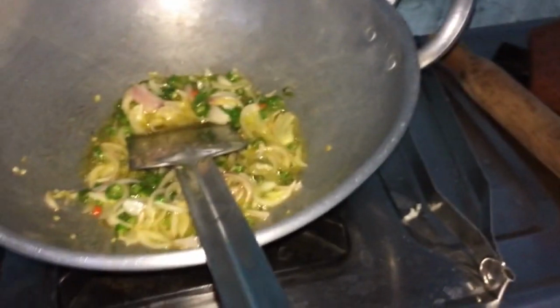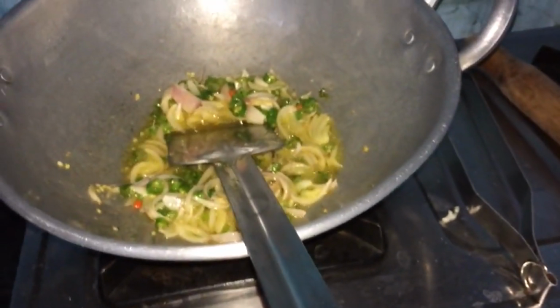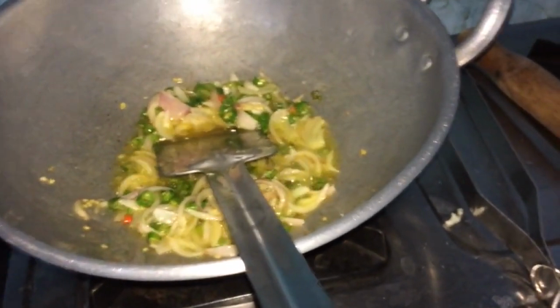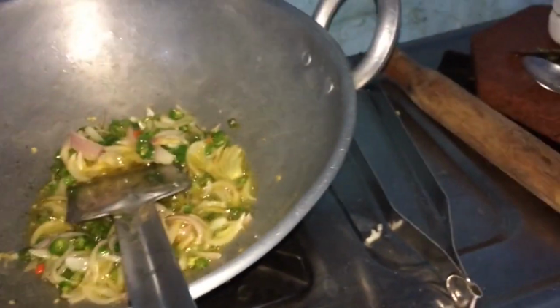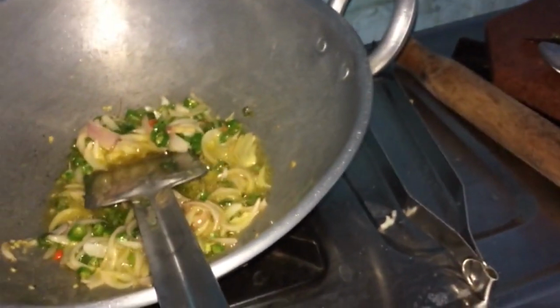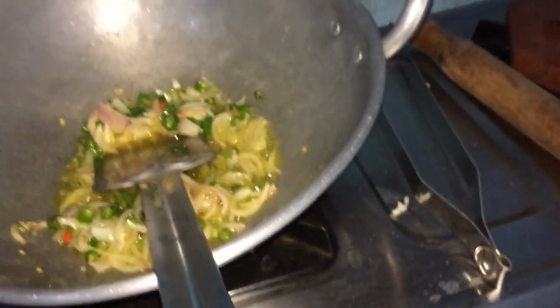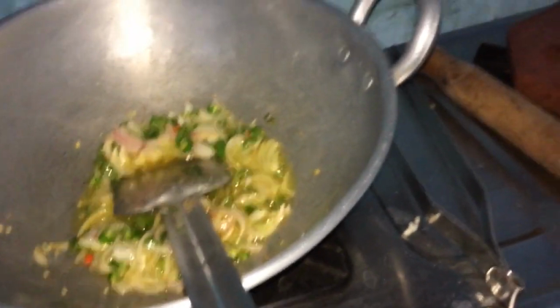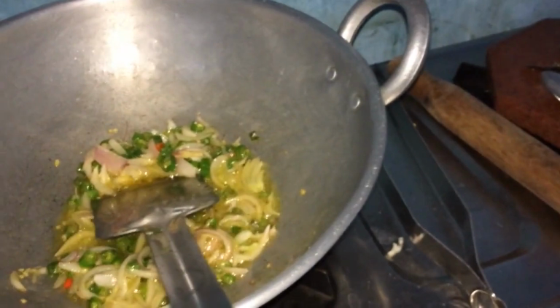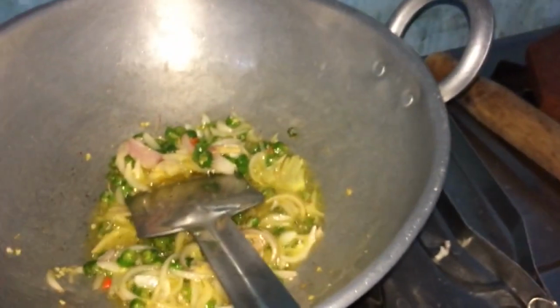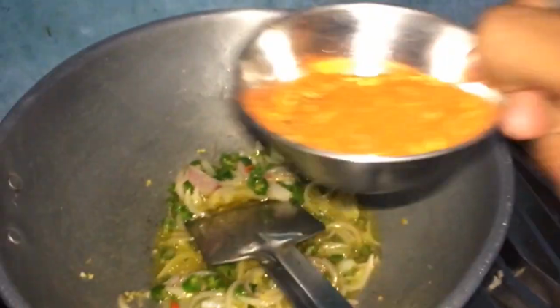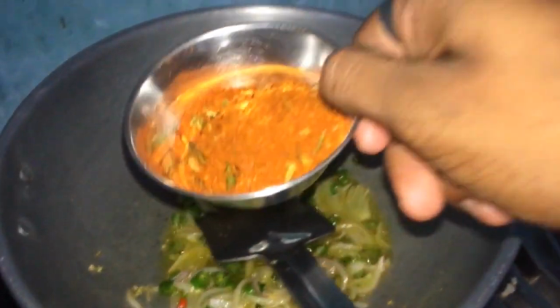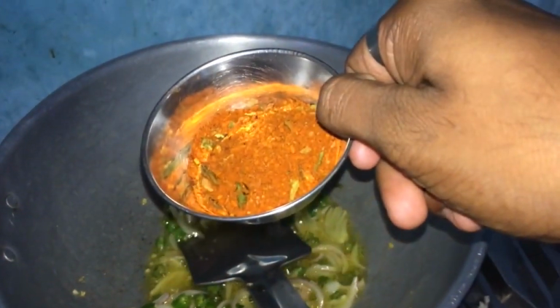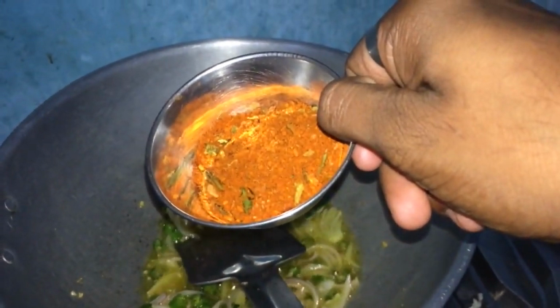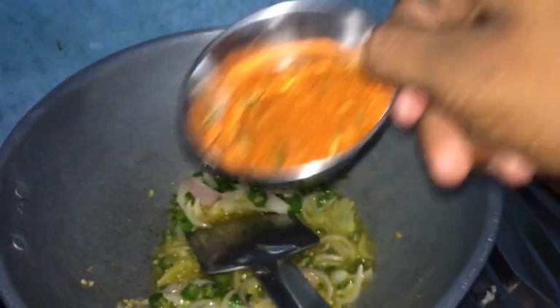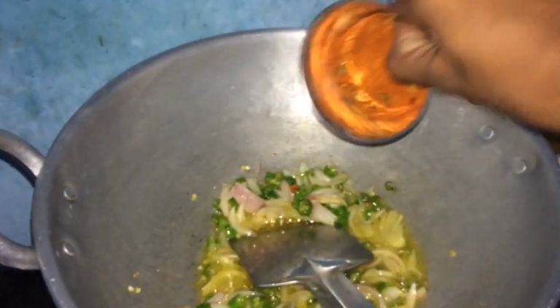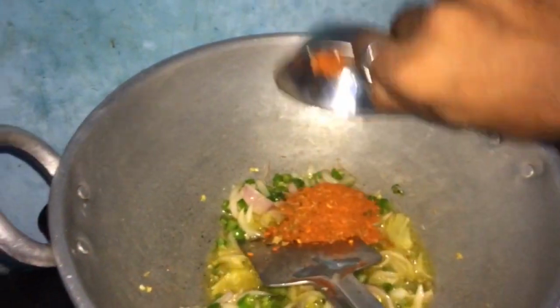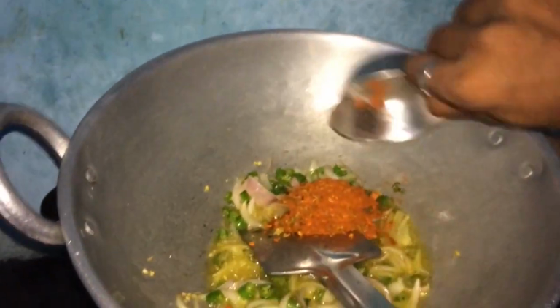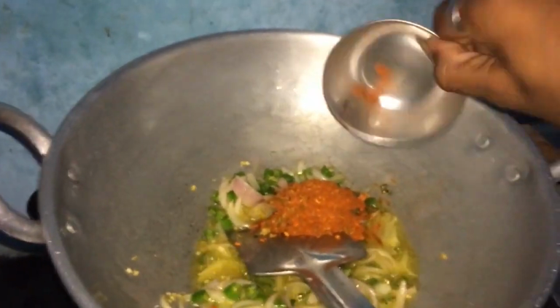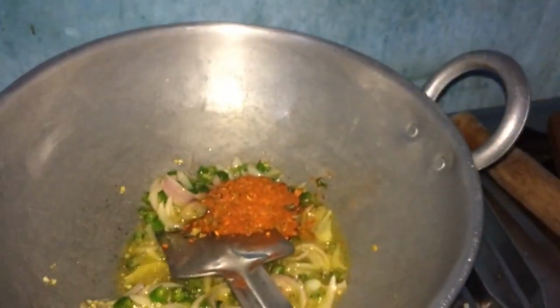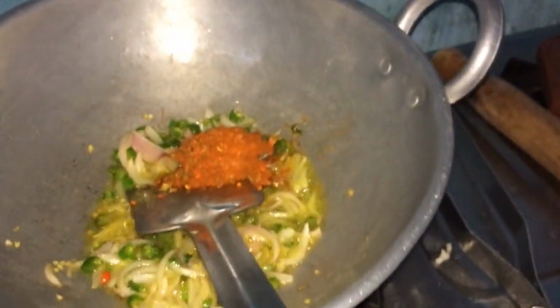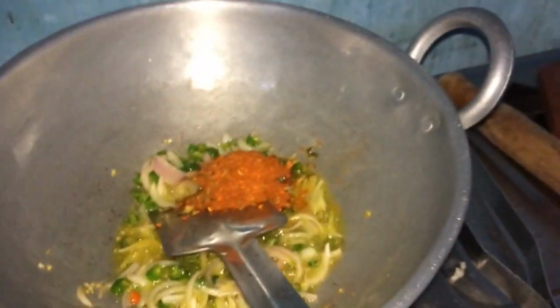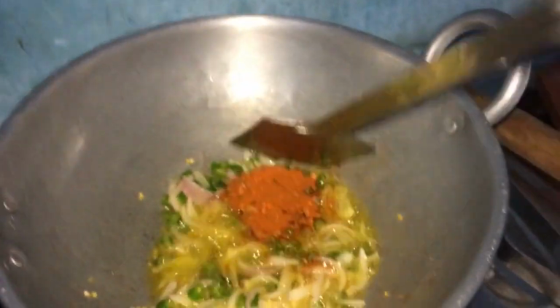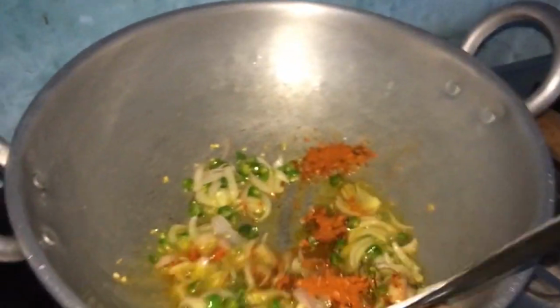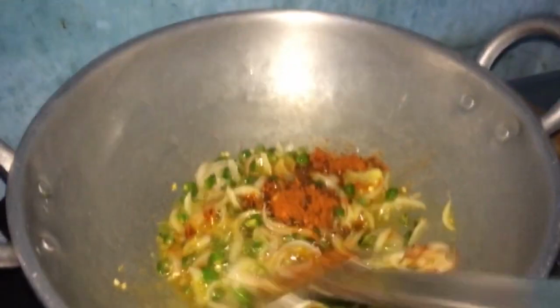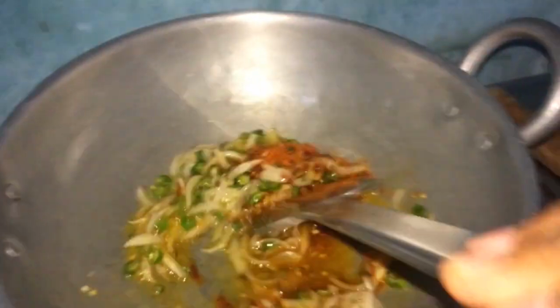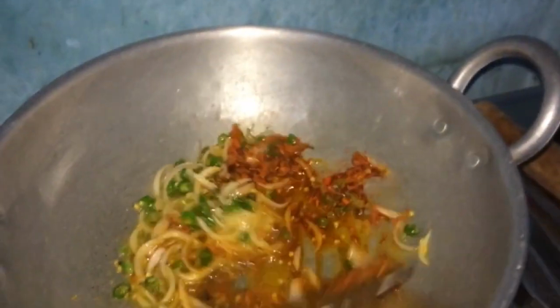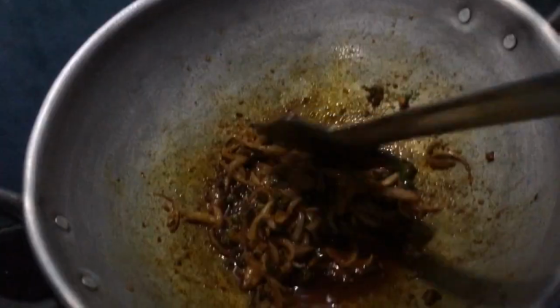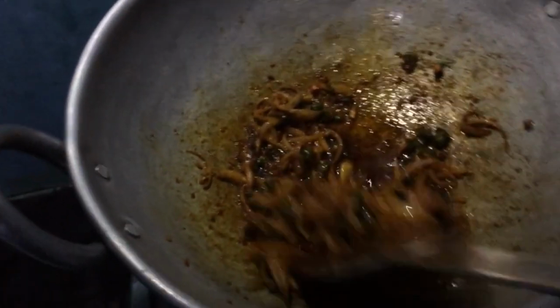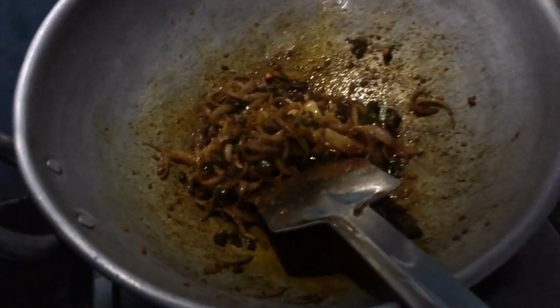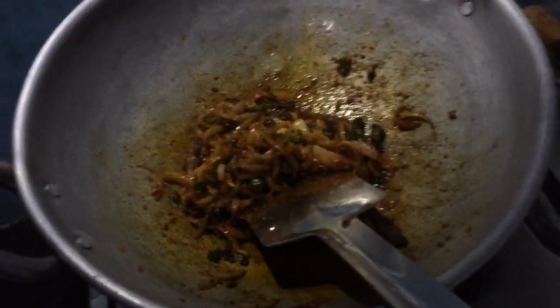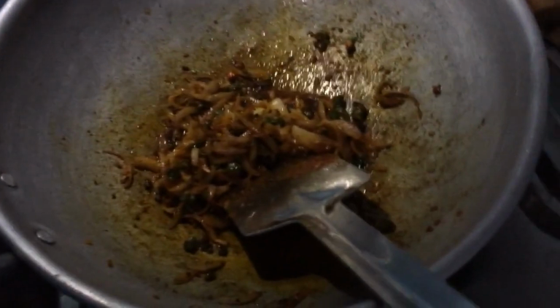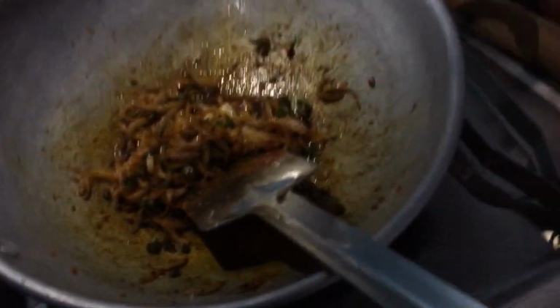Let's fry it. Now we will add masala — Maggi masala. Now we will add Maggi.